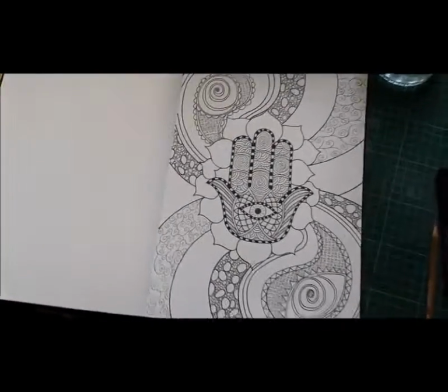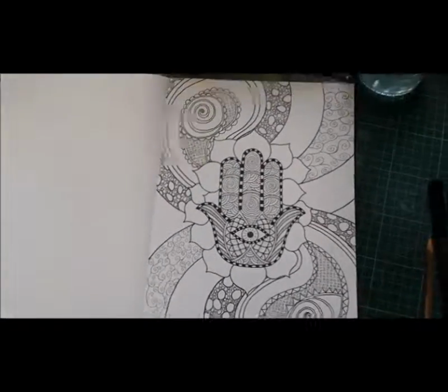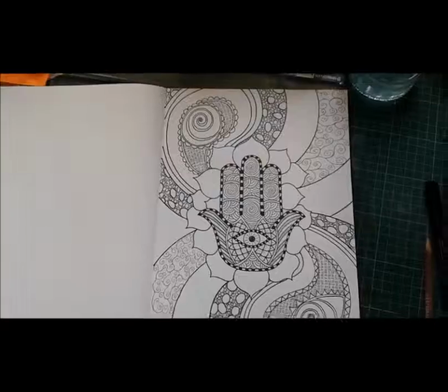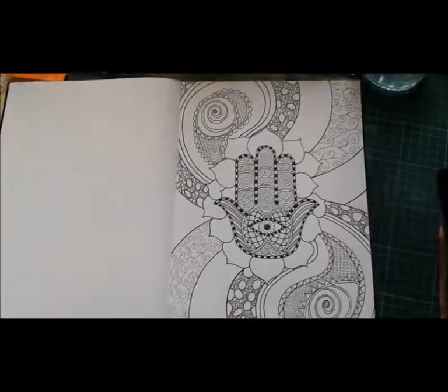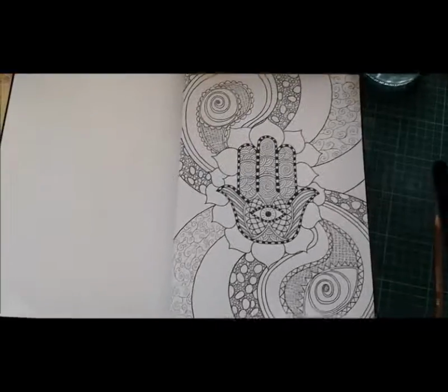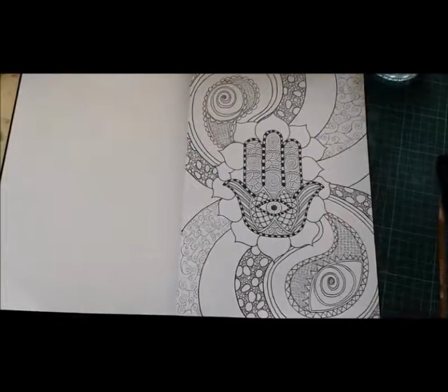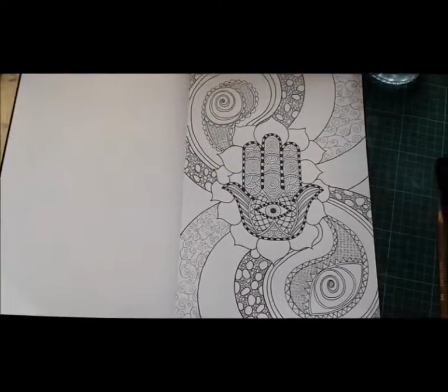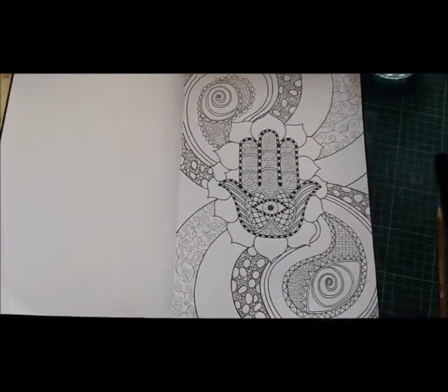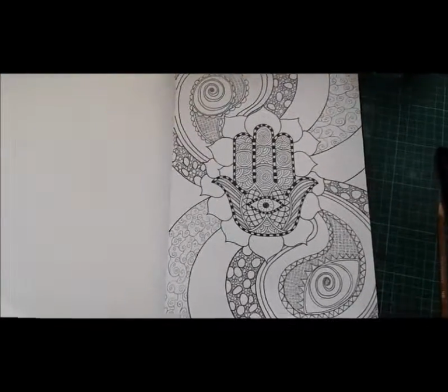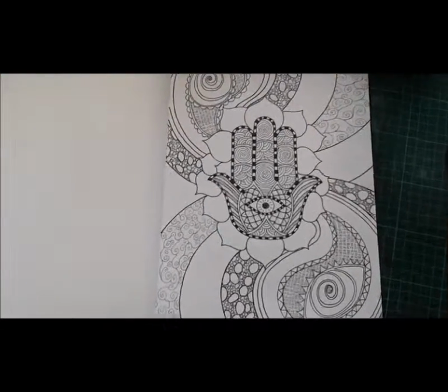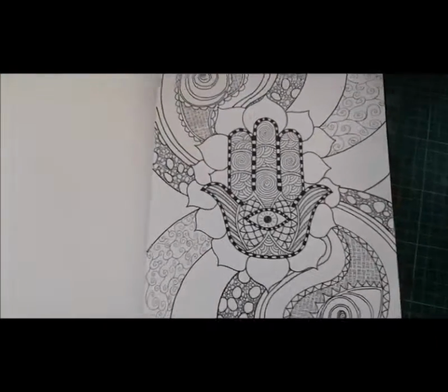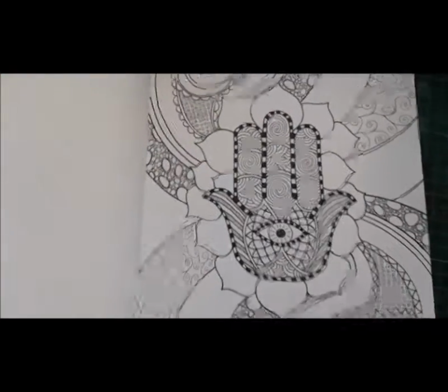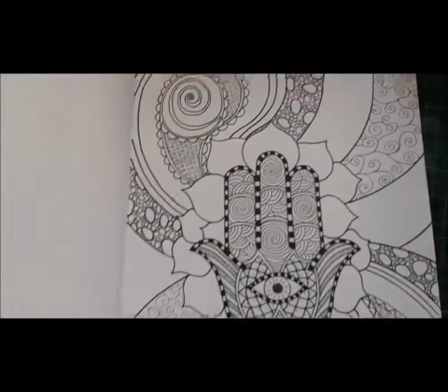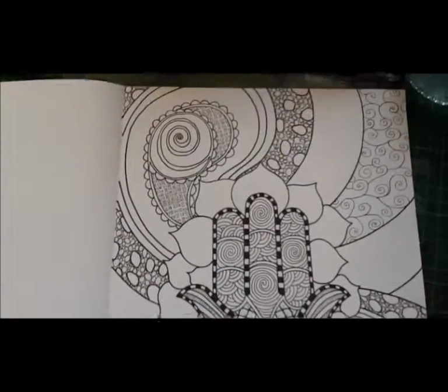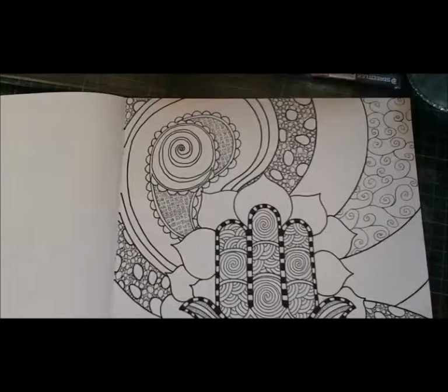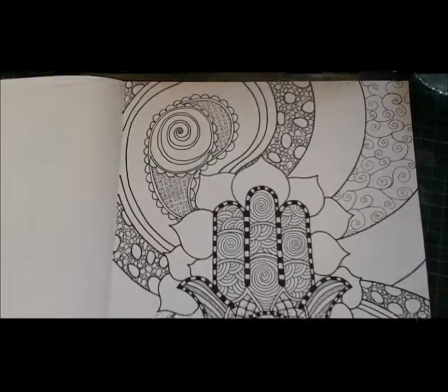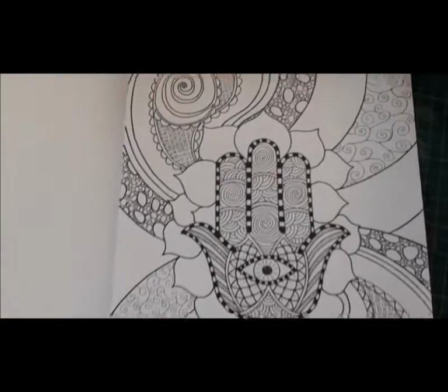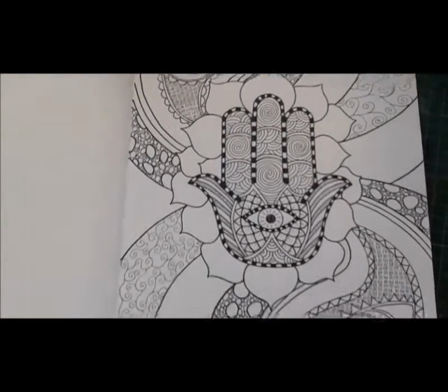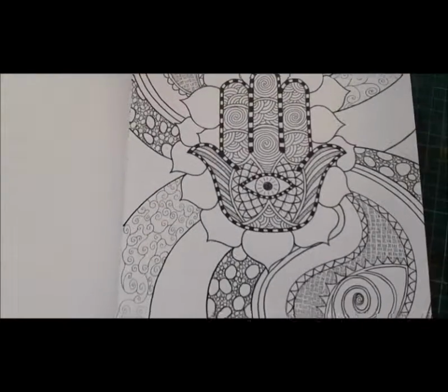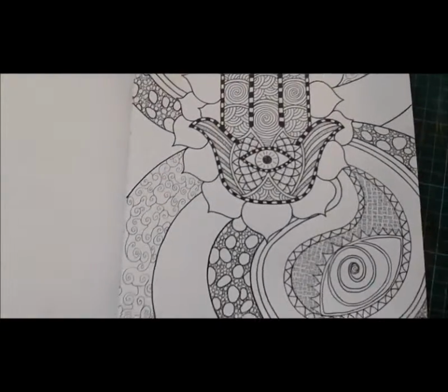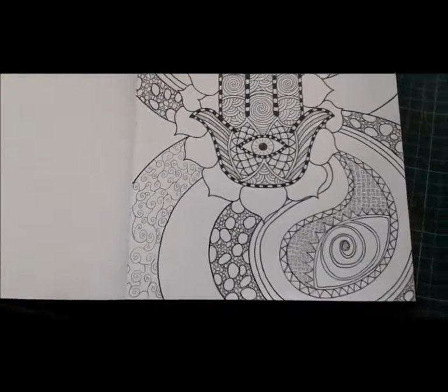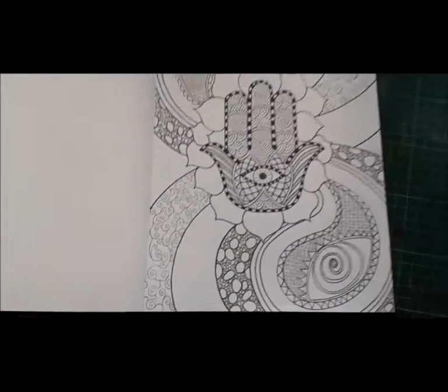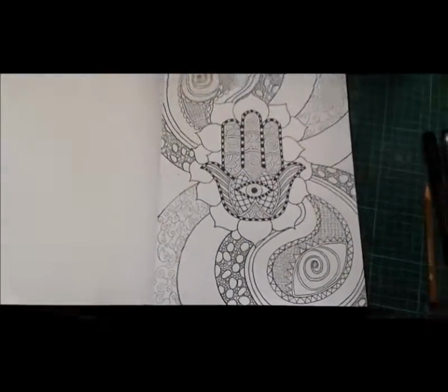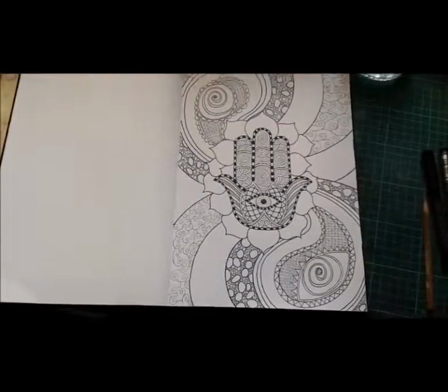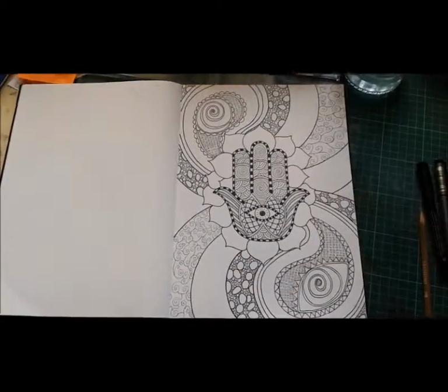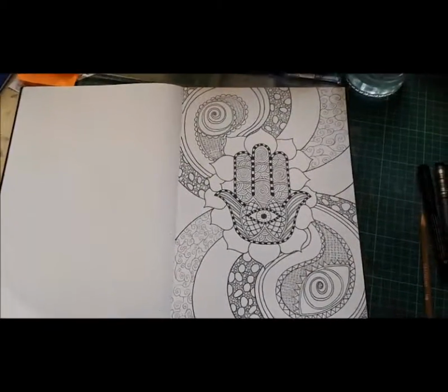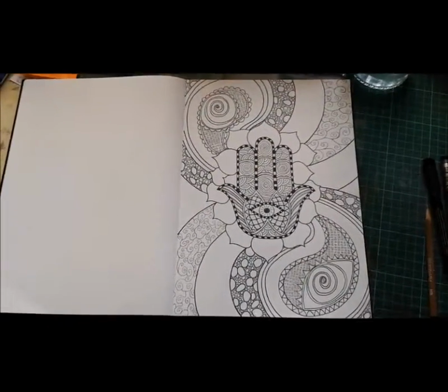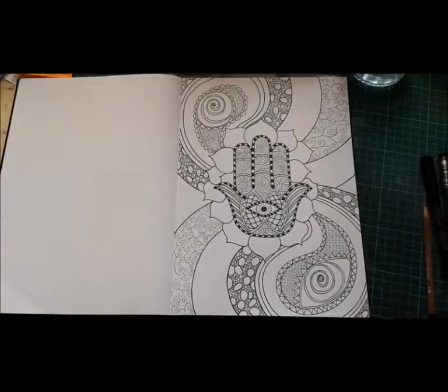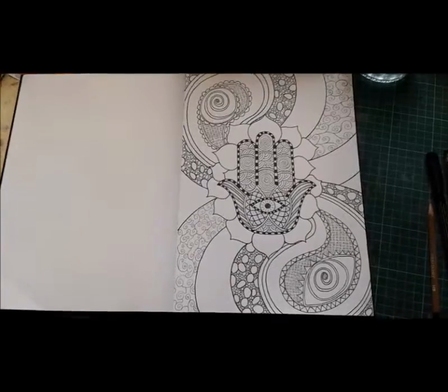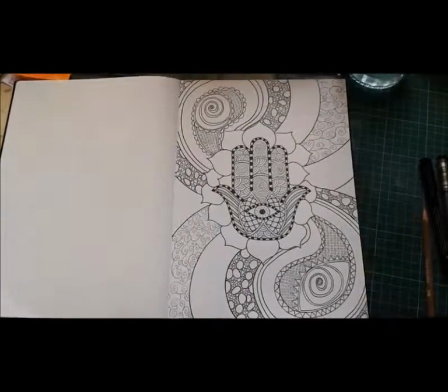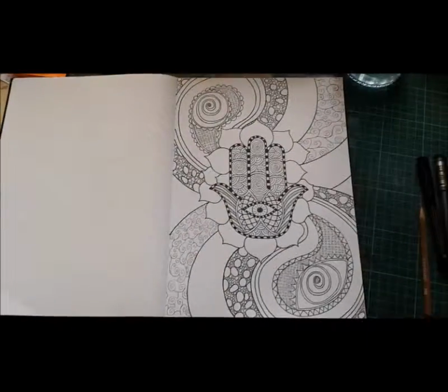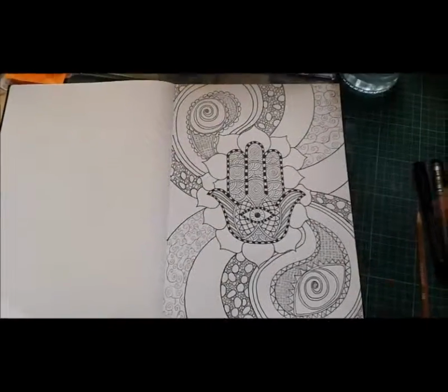So here's the Hamsa illustration that I've started off with. Now this is pretty much finished — I don't think I need to do any more on this illustration. This one's going to be digitally coloured so I can get it really nice and bright.